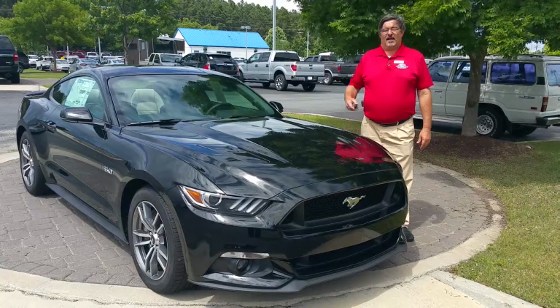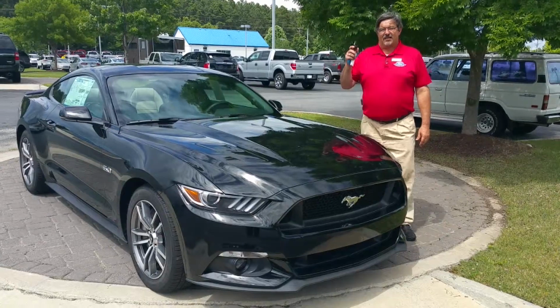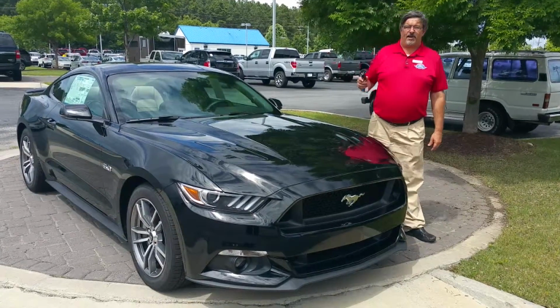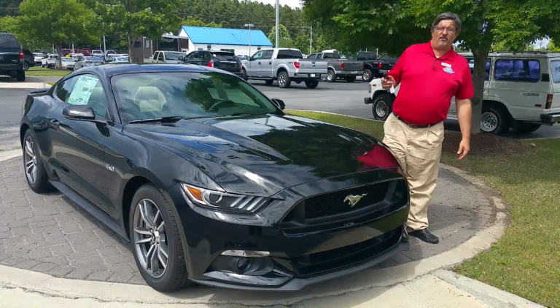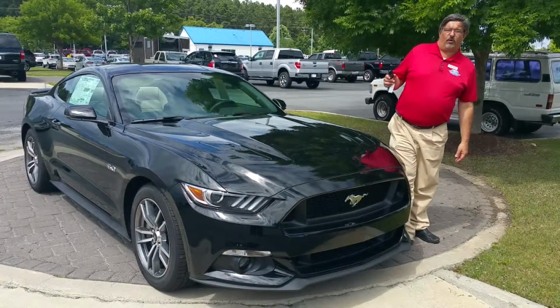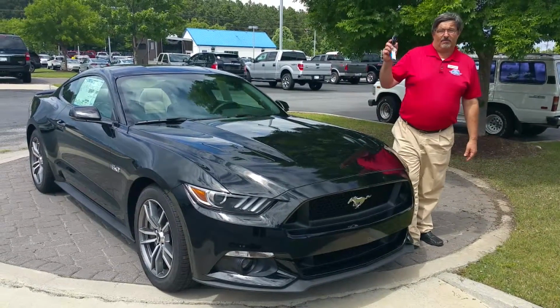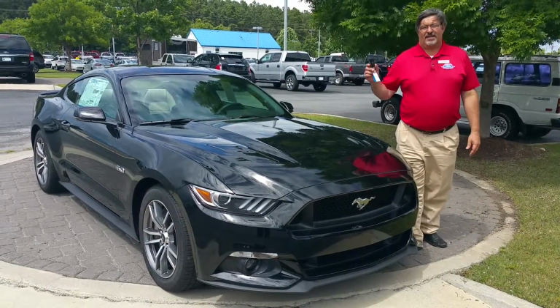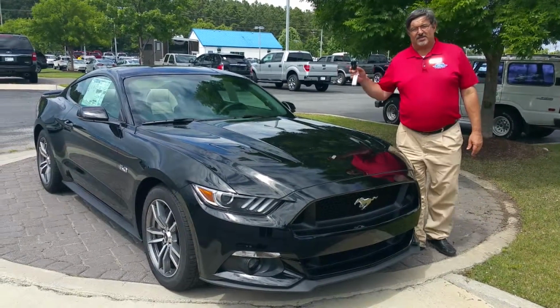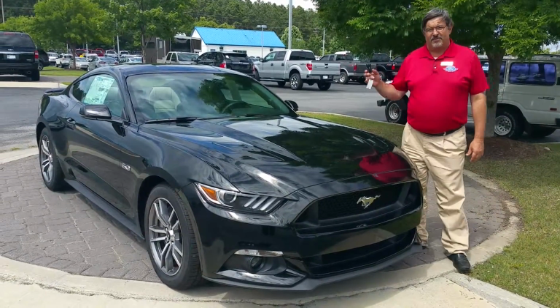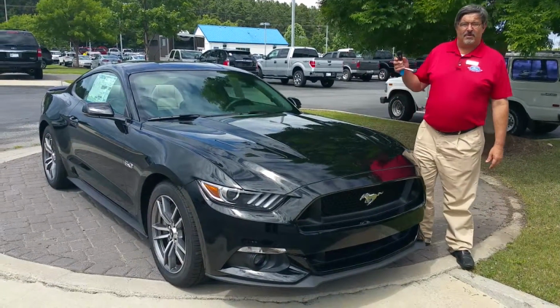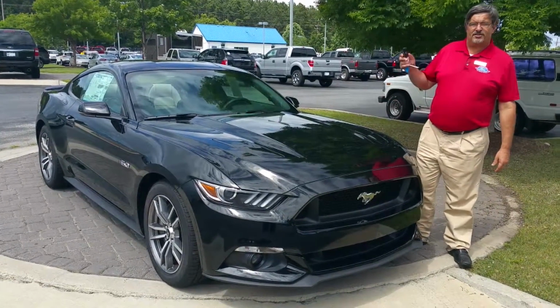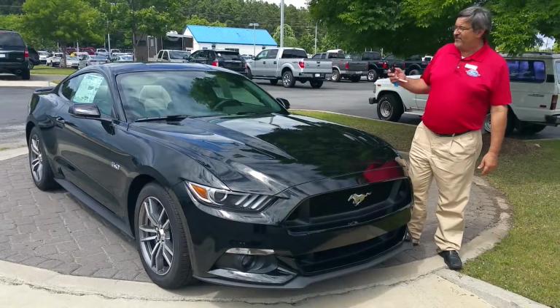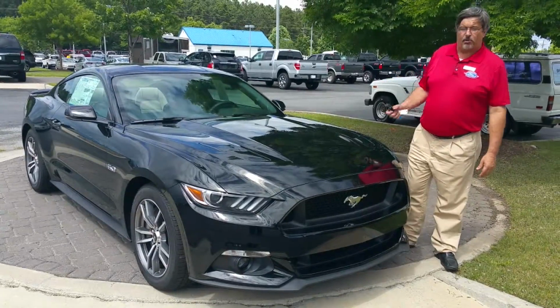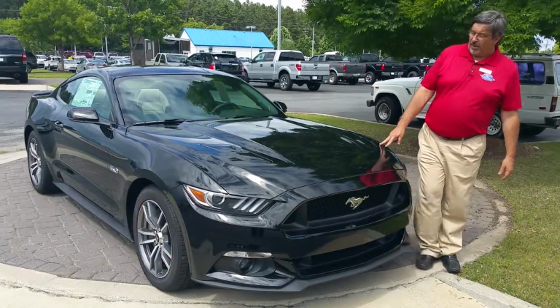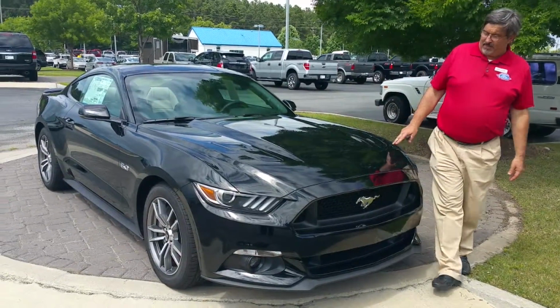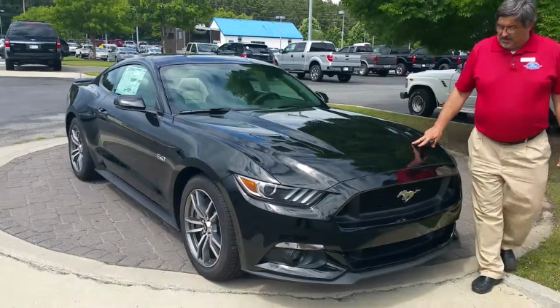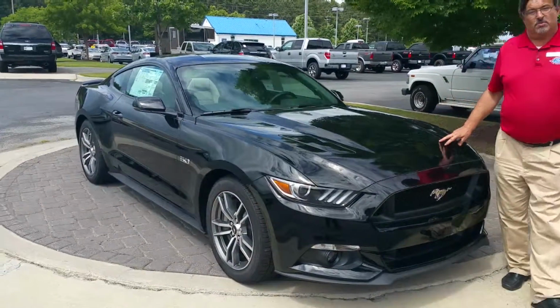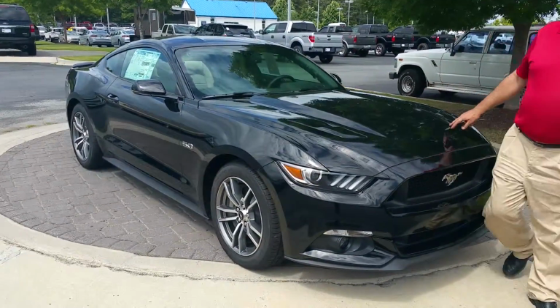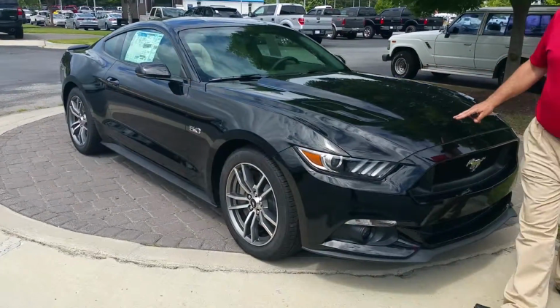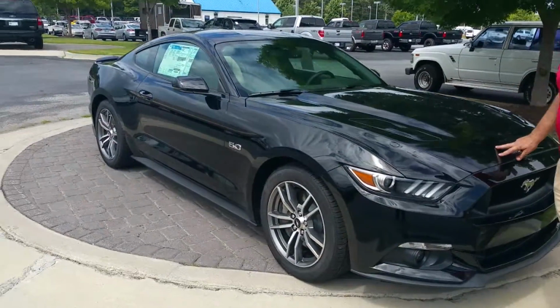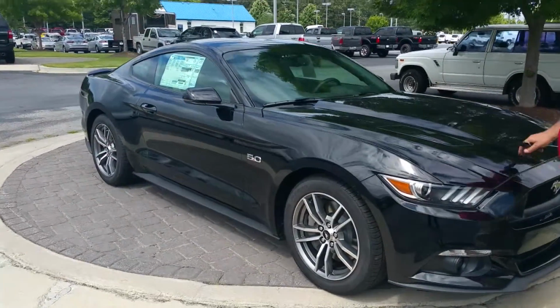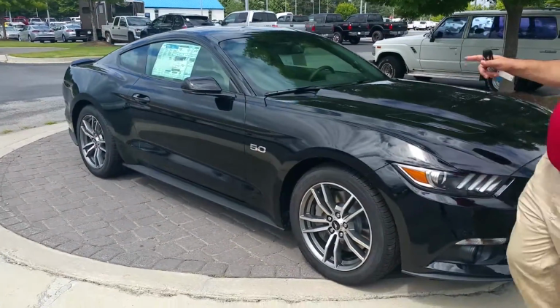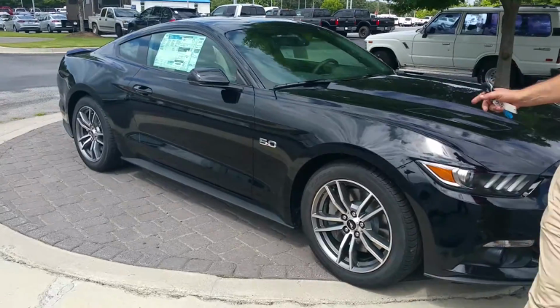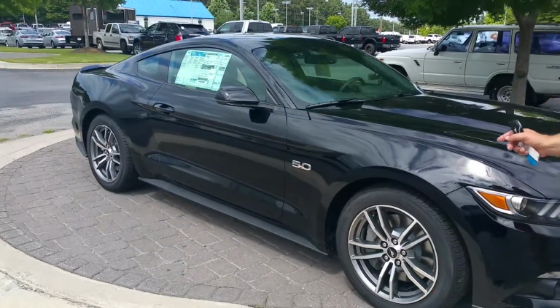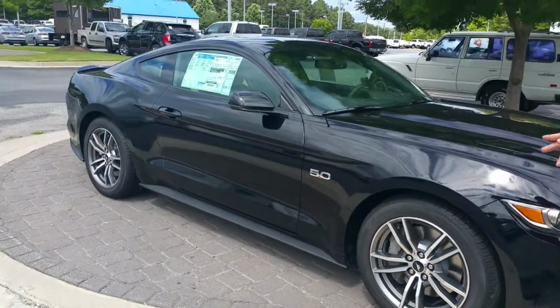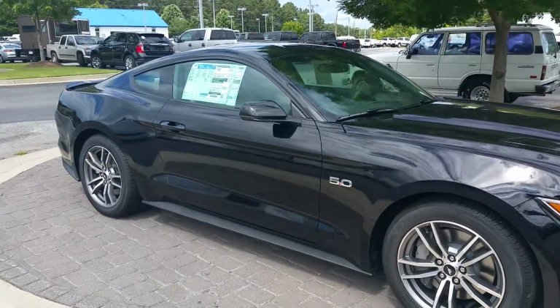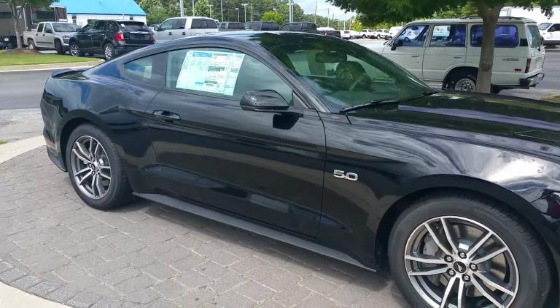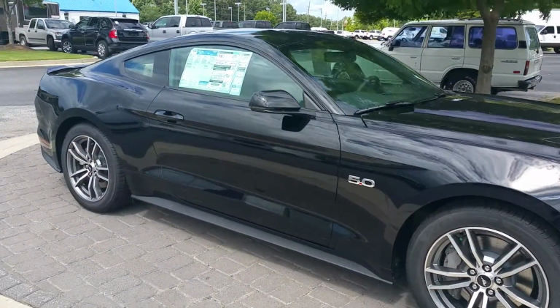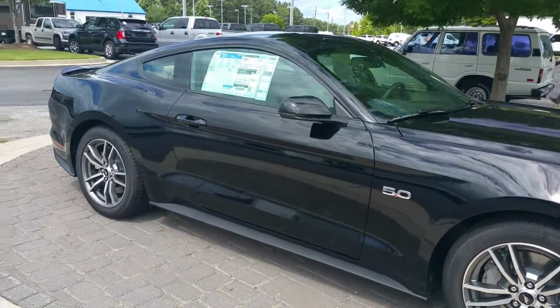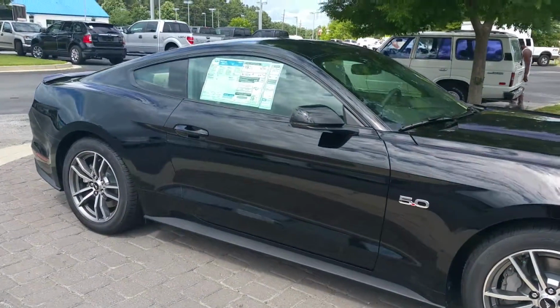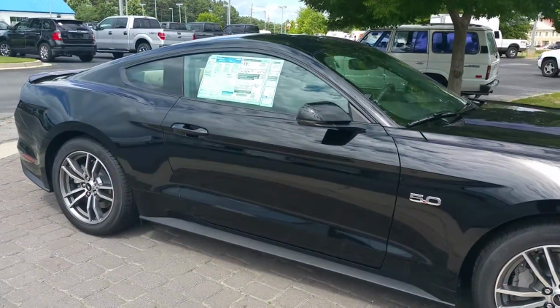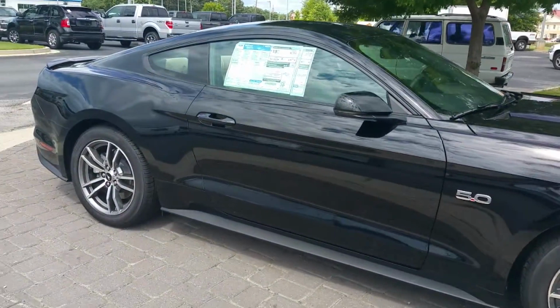Zachary Dwayne Bender here at Loganville Ford, holding the keys of the 2015 Mustang GT 5.0 Premium. You can see the new body style — this one is black, the 5.0 with the new lower, wider body stance. They hold the ride like never before.